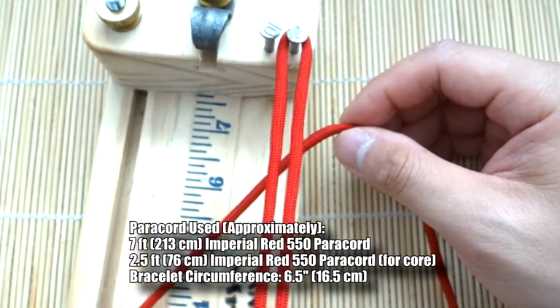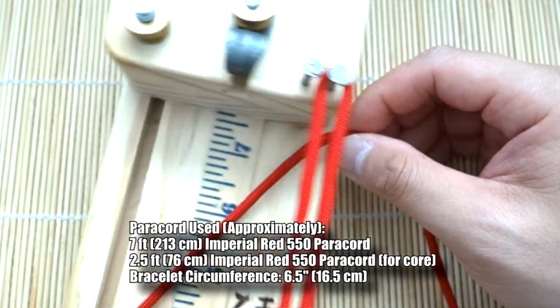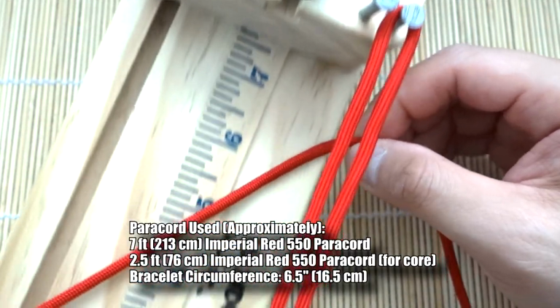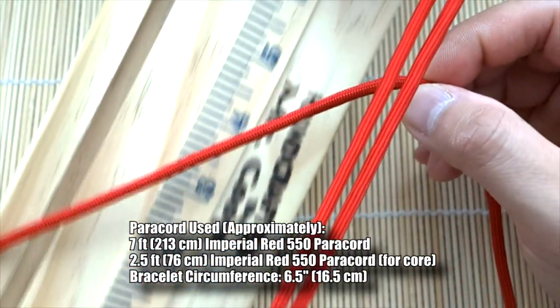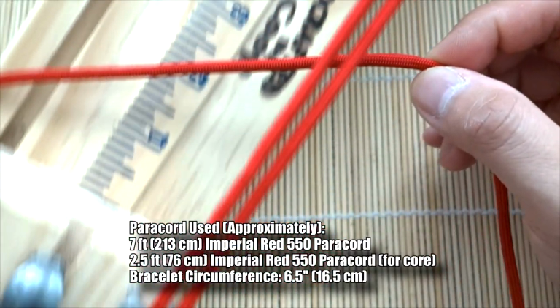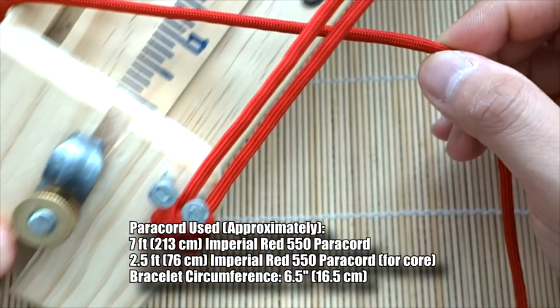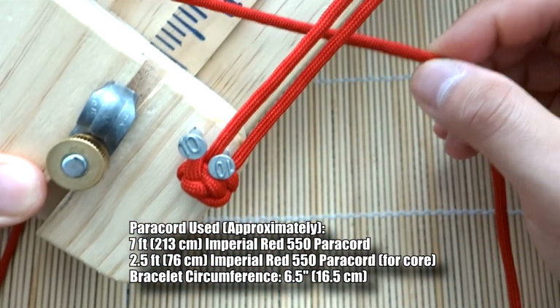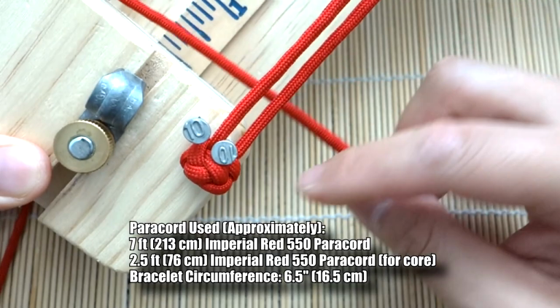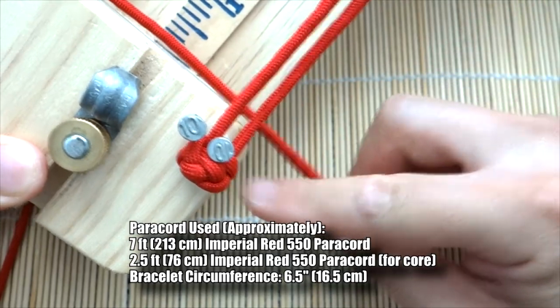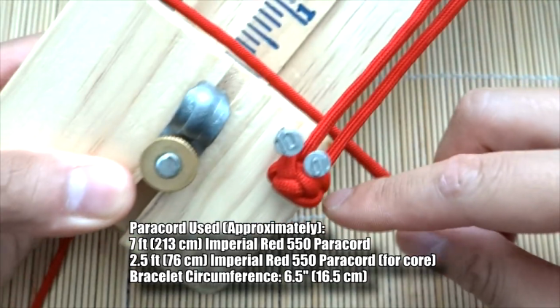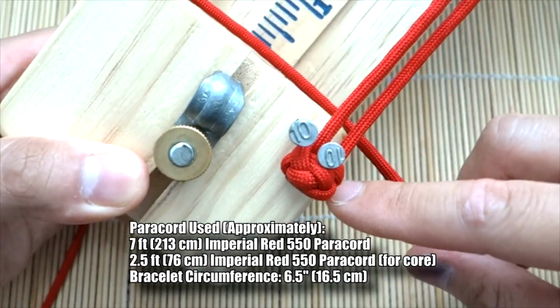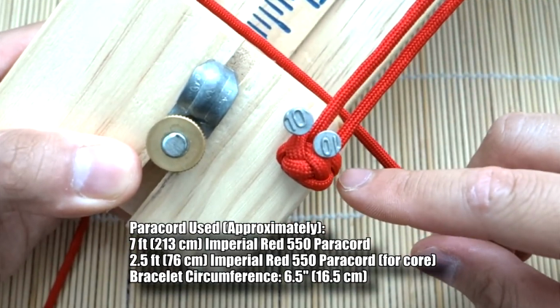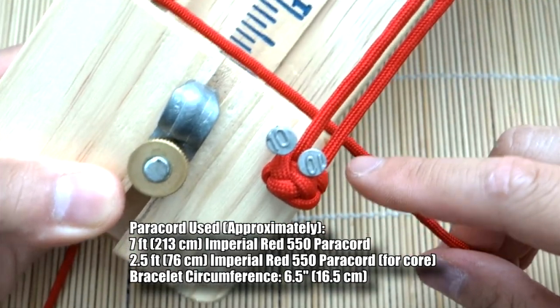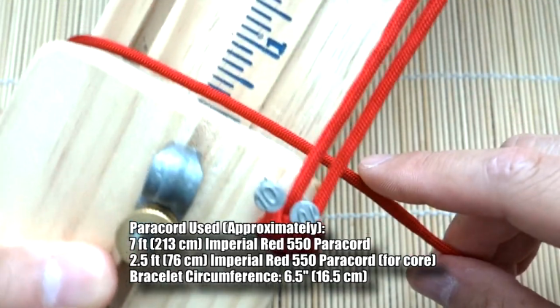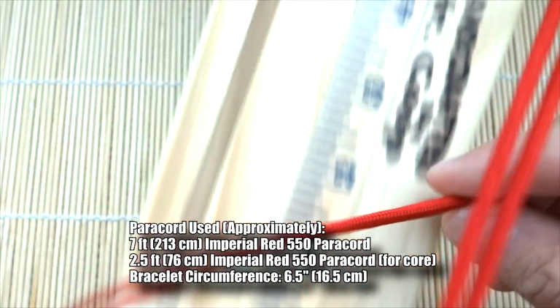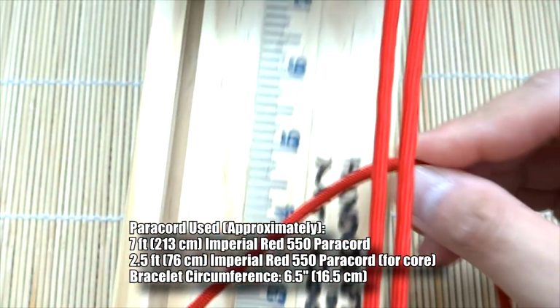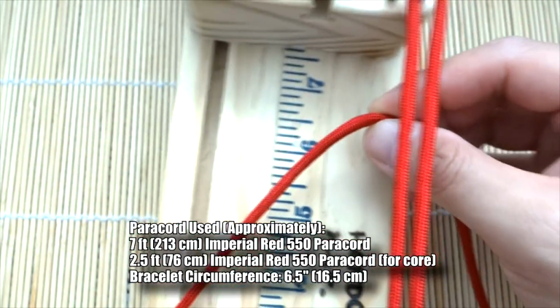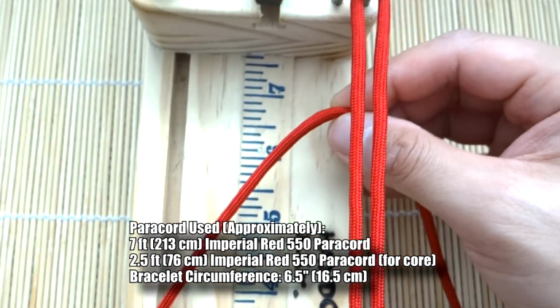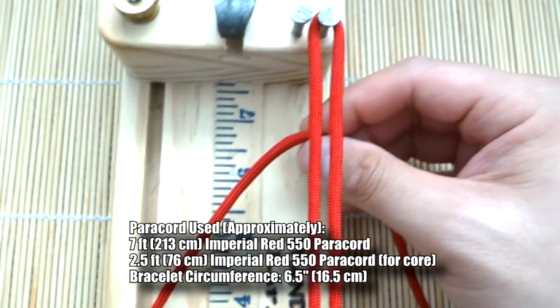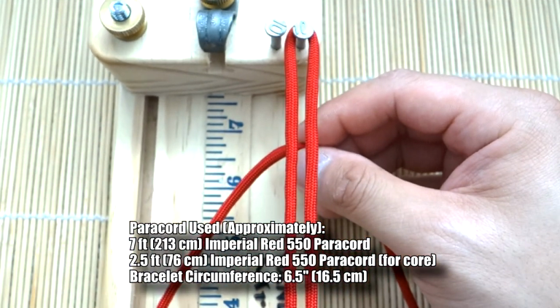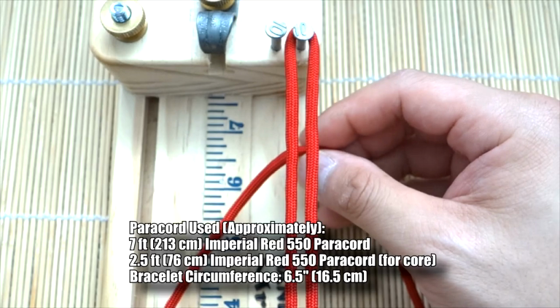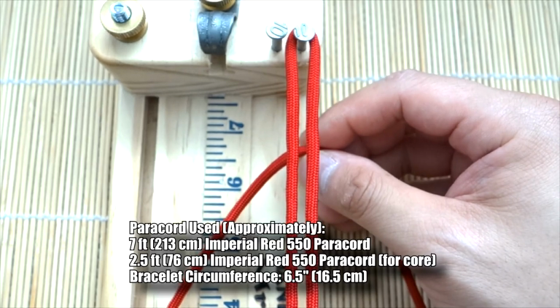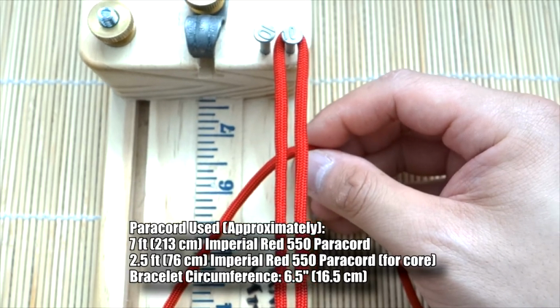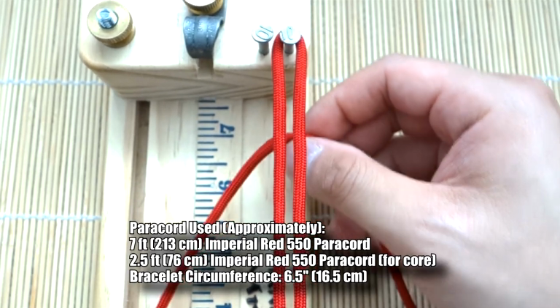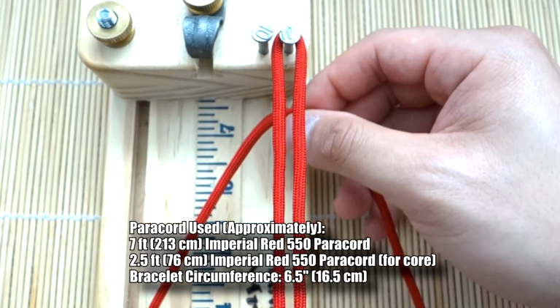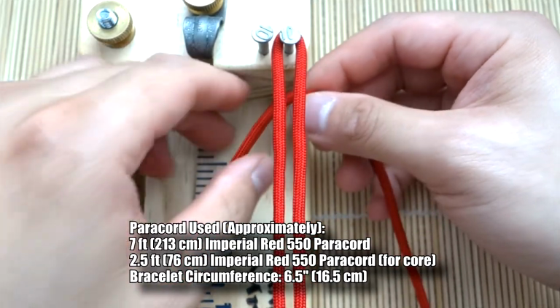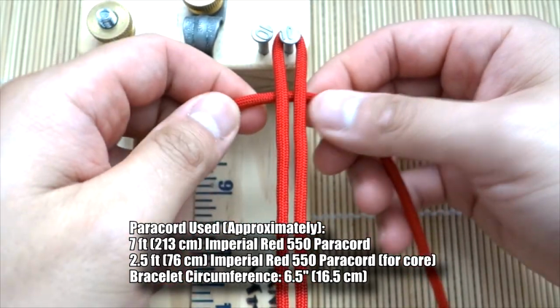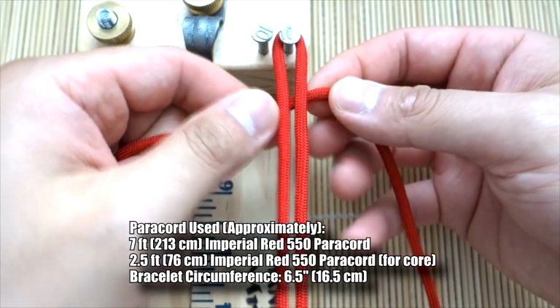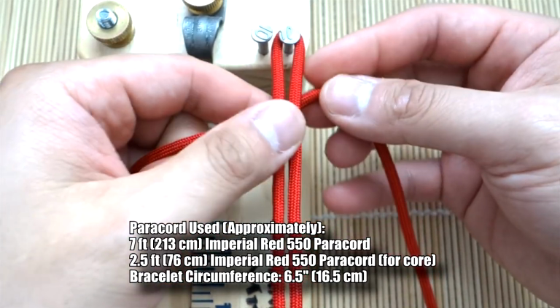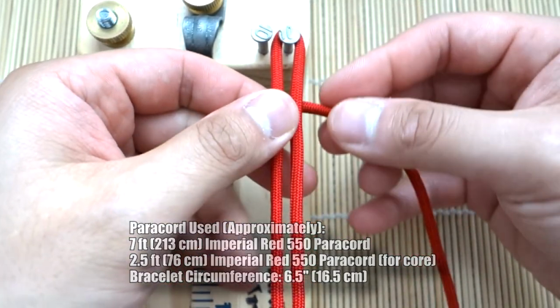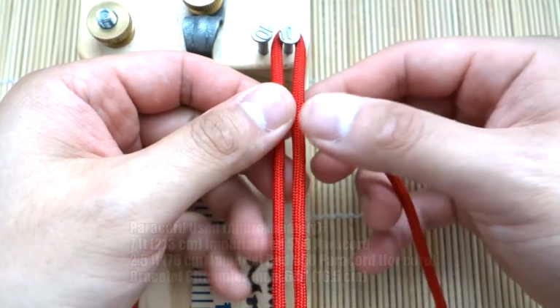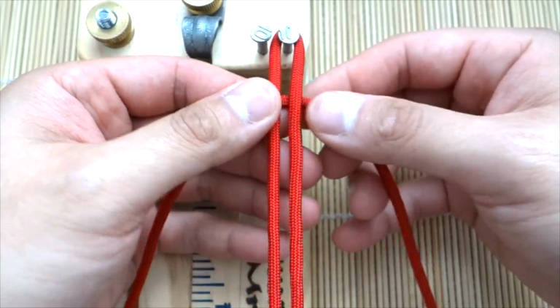I've got my paracord set up on my jig — you don't have to use a jig for this one because we're doing this knot in loop style. I've got my diamond knot tied at the end here, and if you don't know how to do that, check out my link in the description for that tutorial. This is how we're going to start off this bracelet.